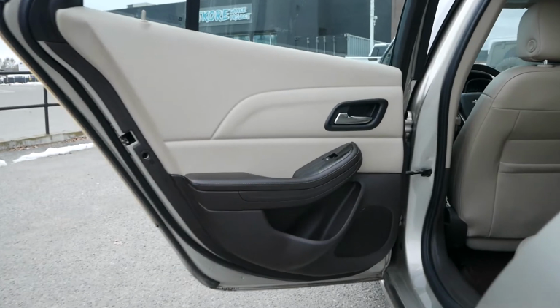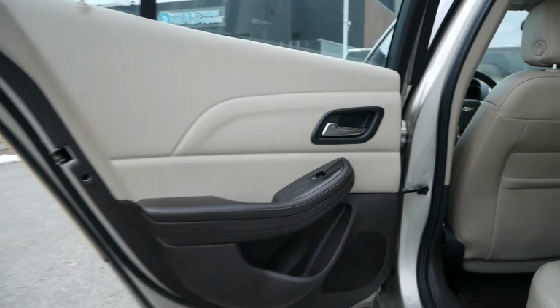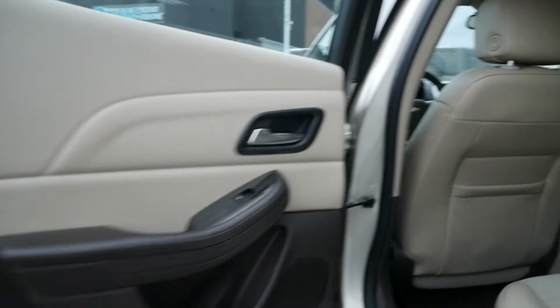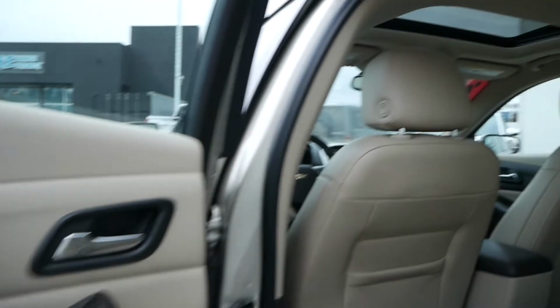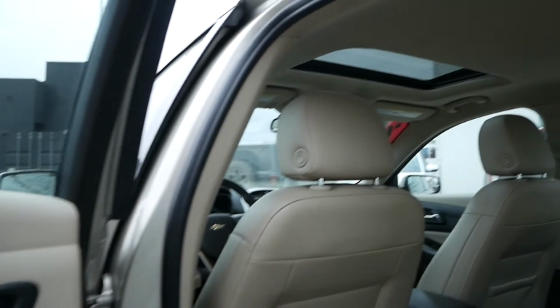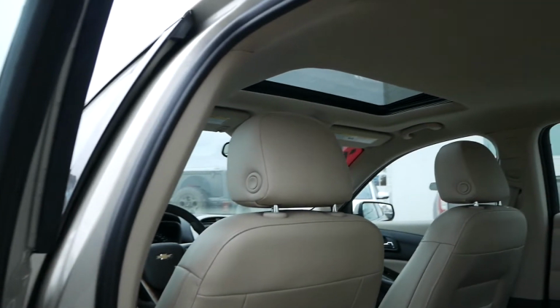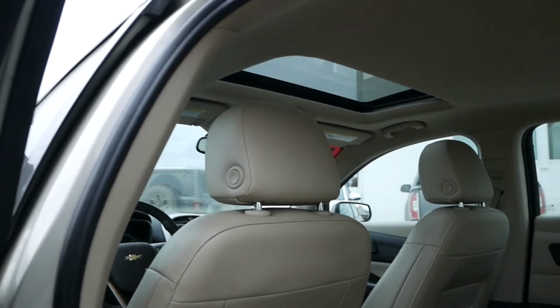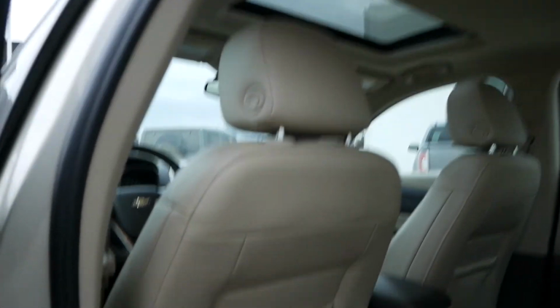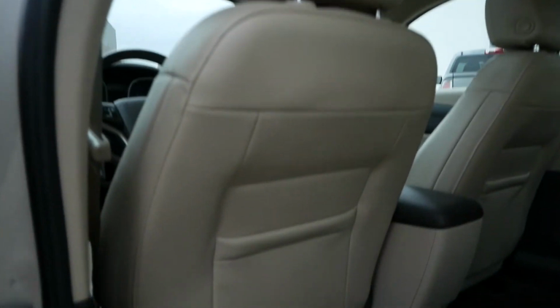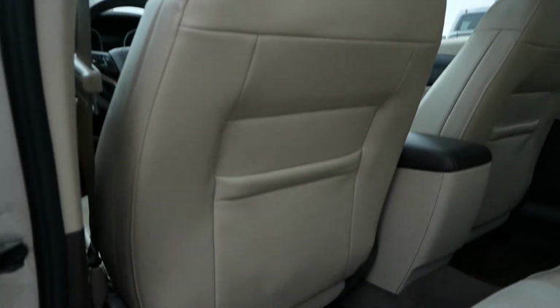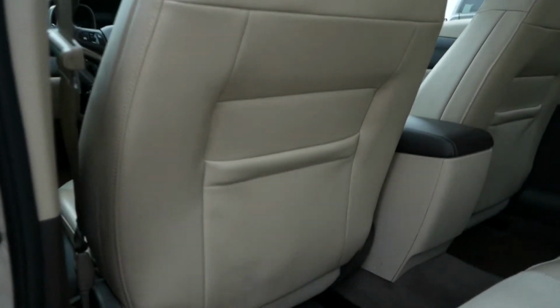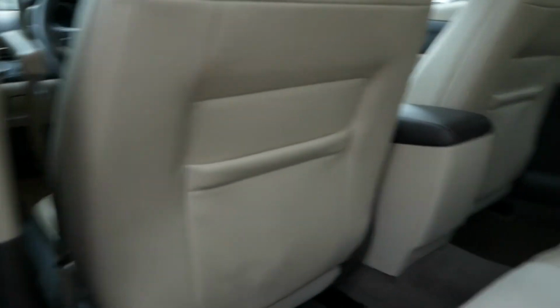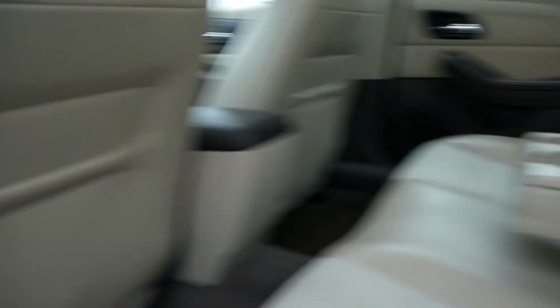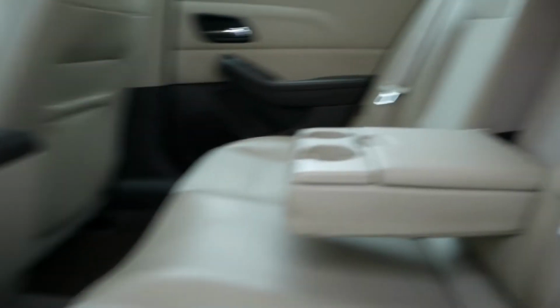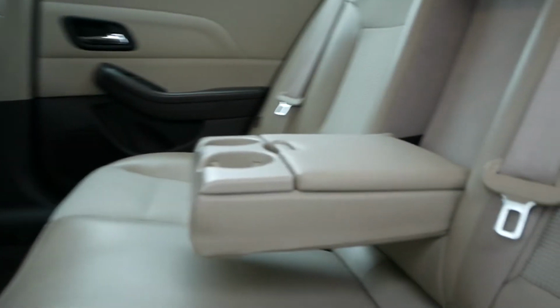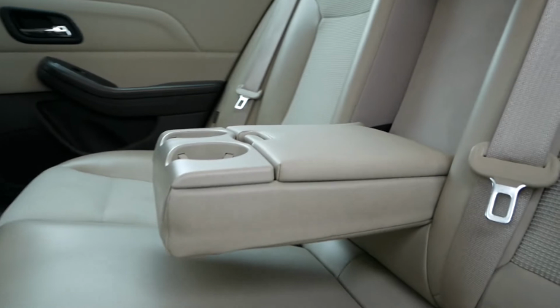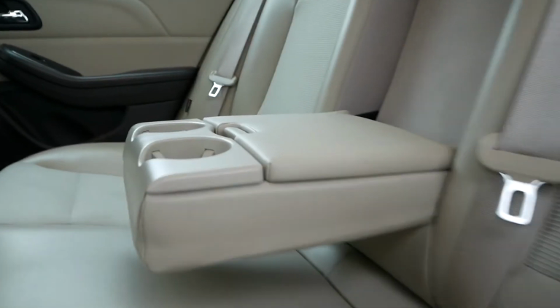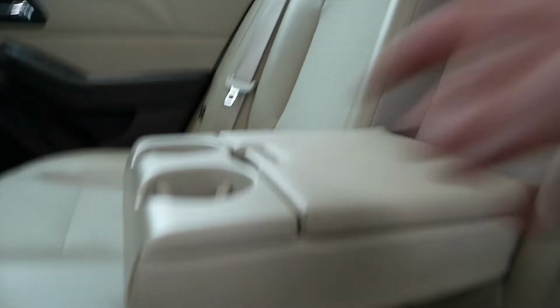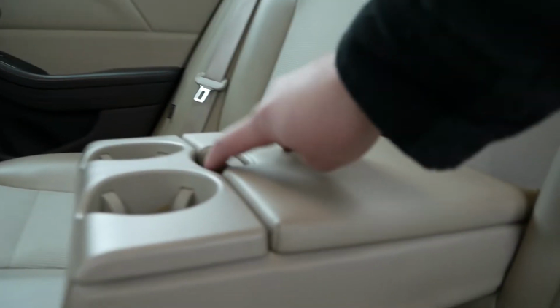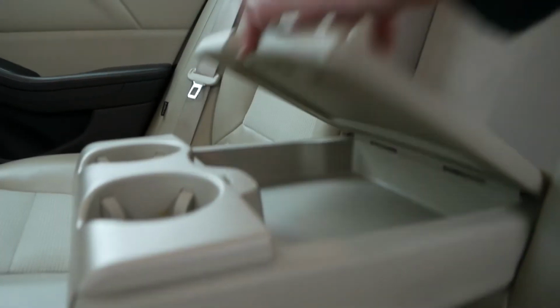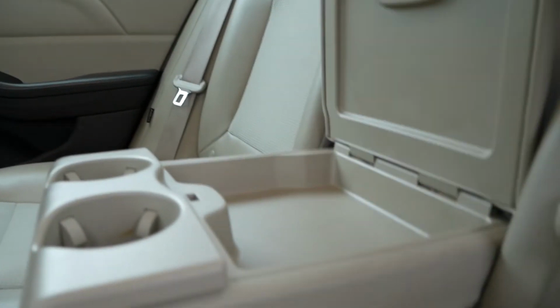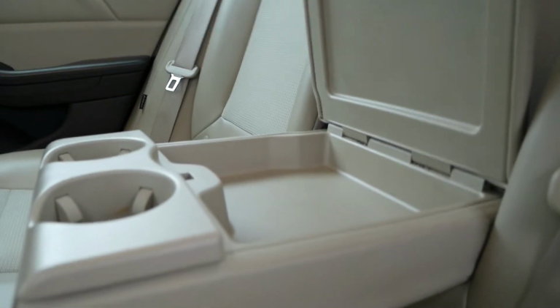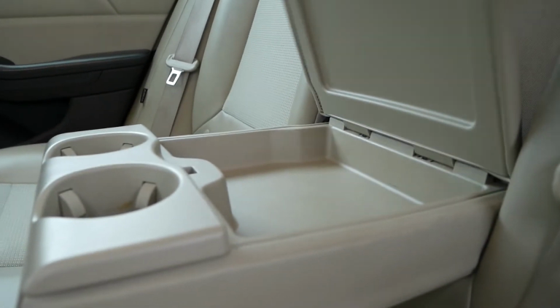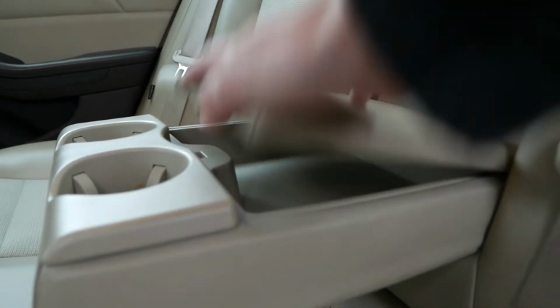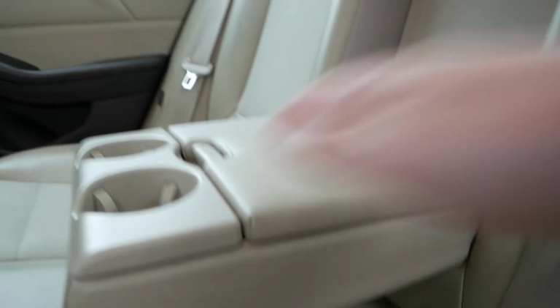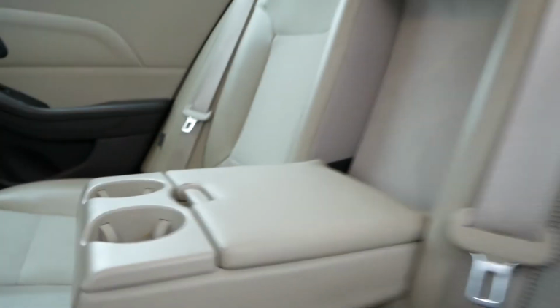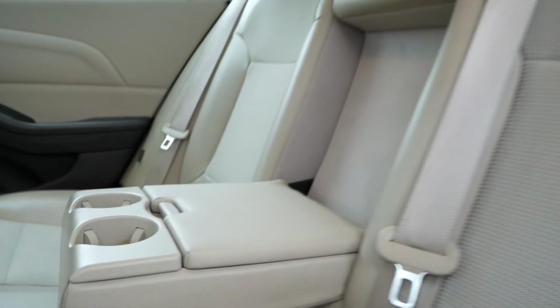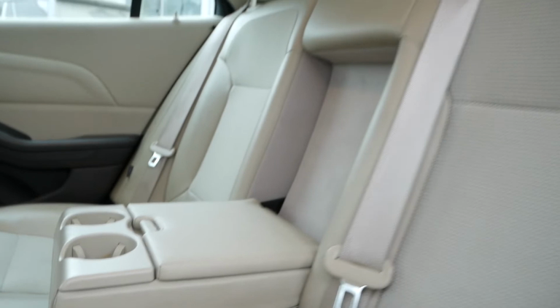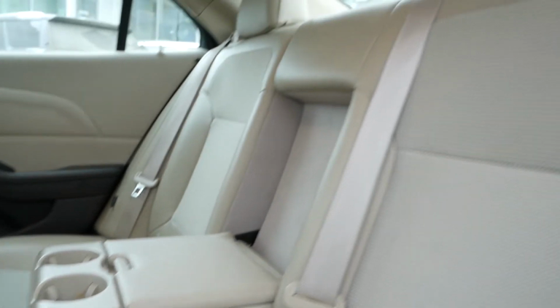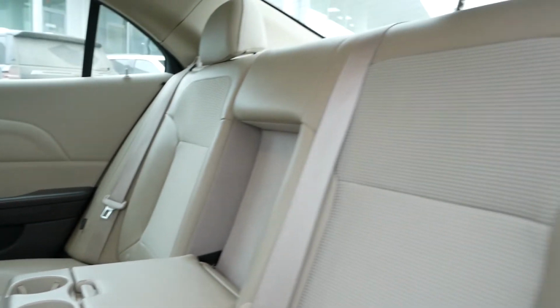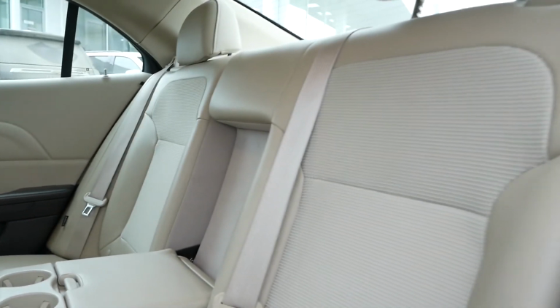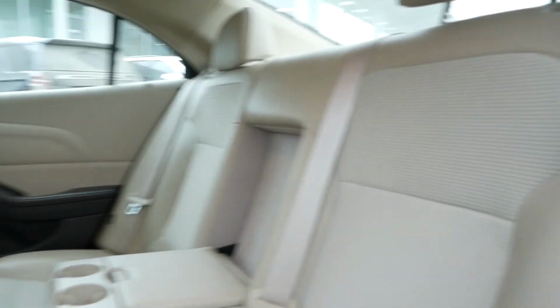For the back of the interior, you have a great view of the sunroof/moonroof, storage pockets in the back of both front seats, a flip-down armrest with cup holders and storage, and these are 60/40 split folding rear seats.